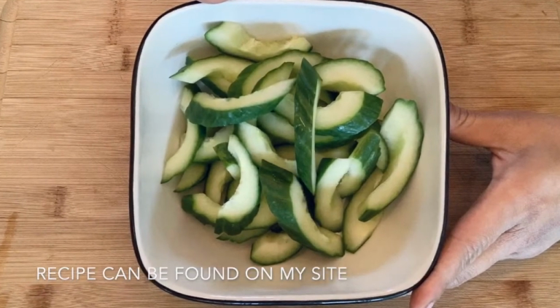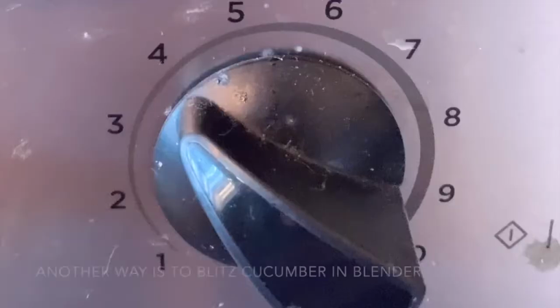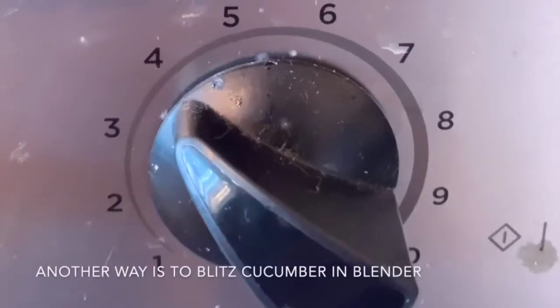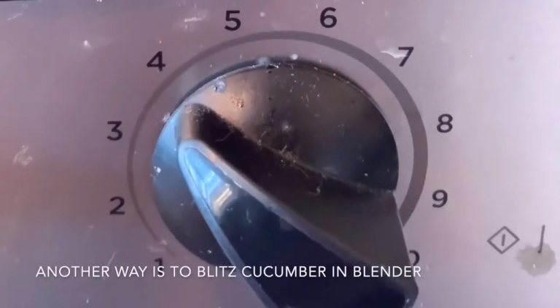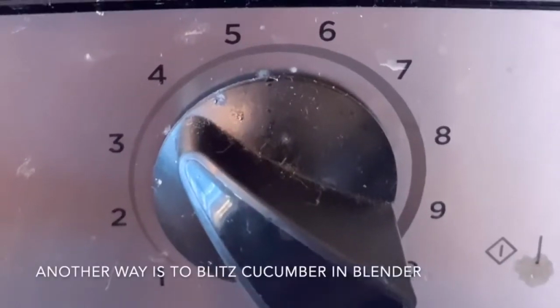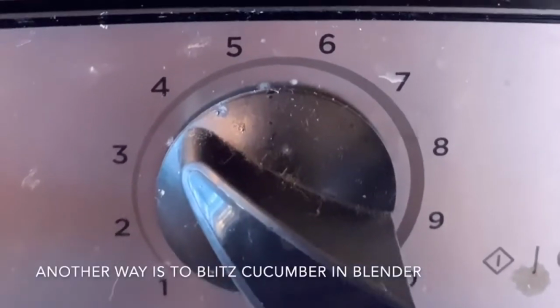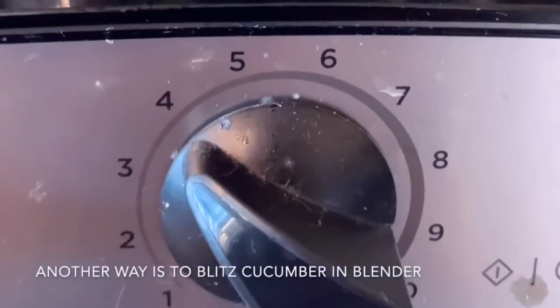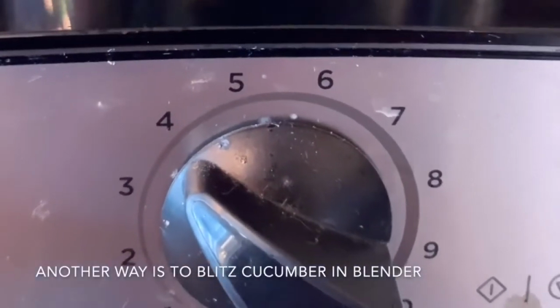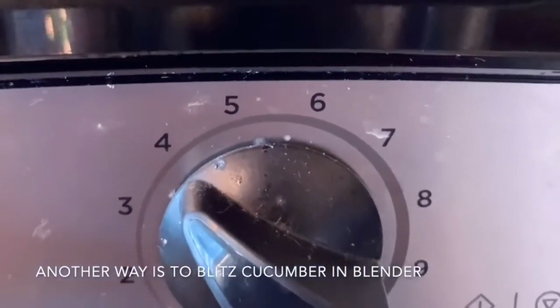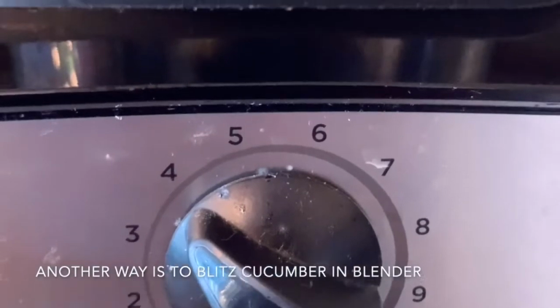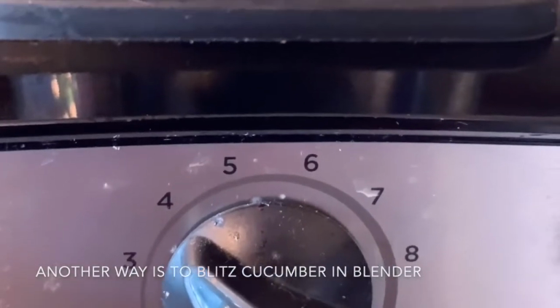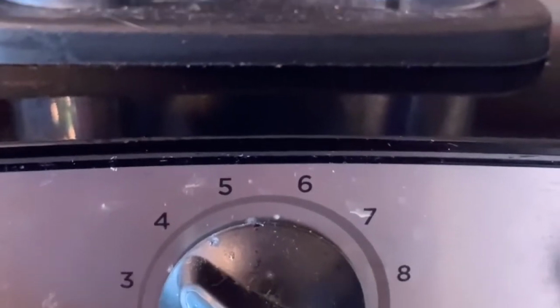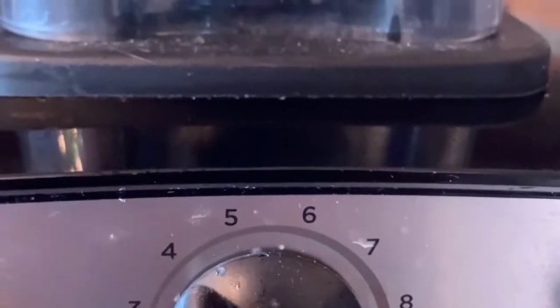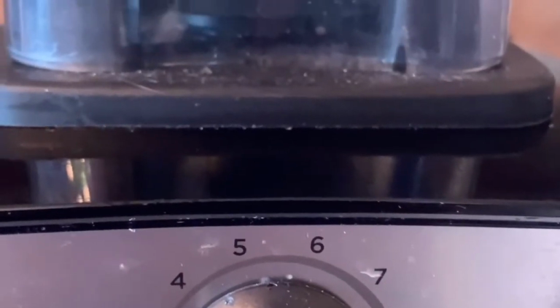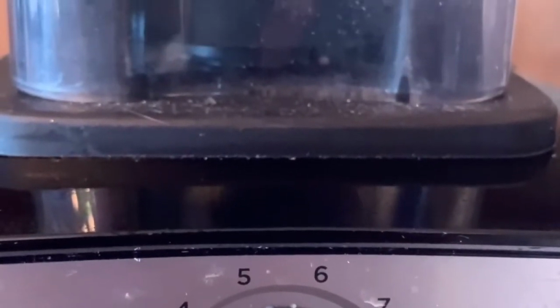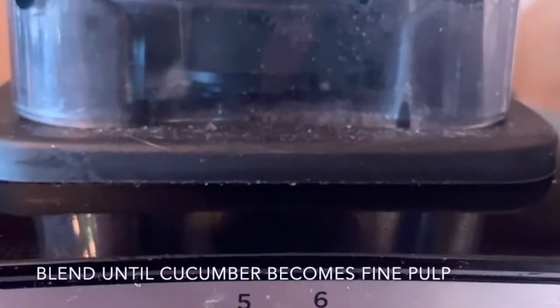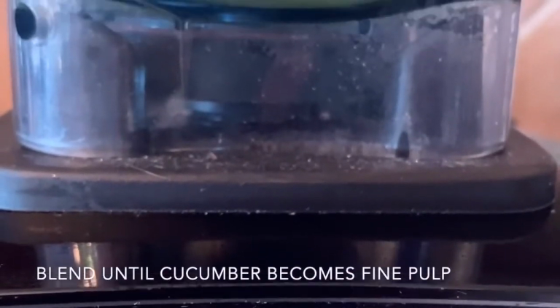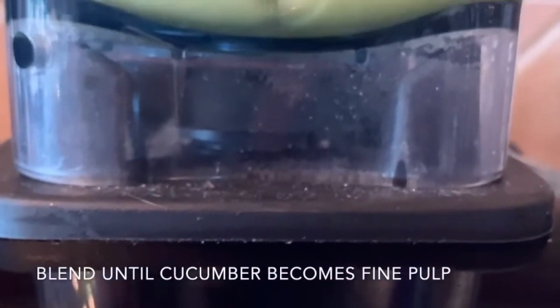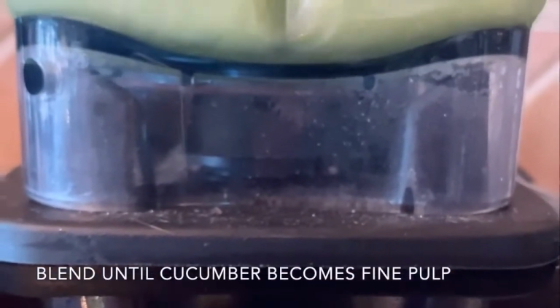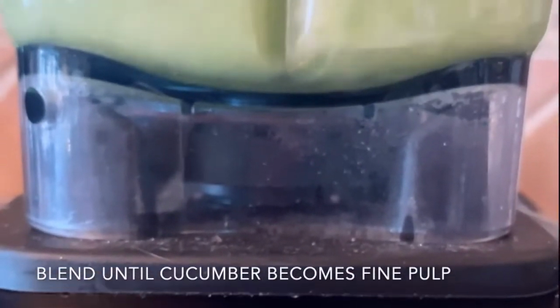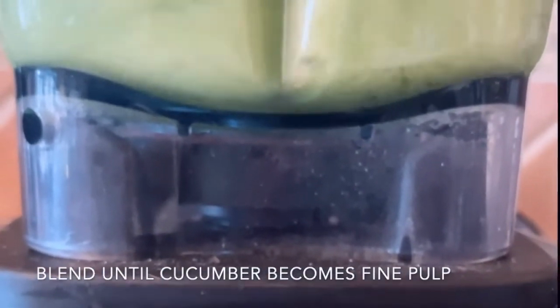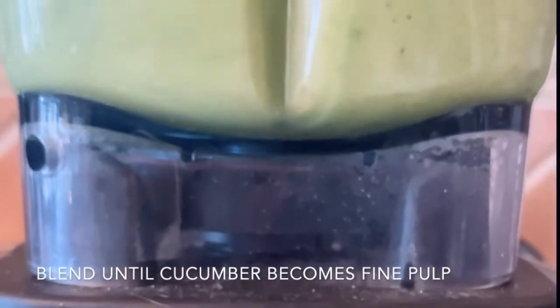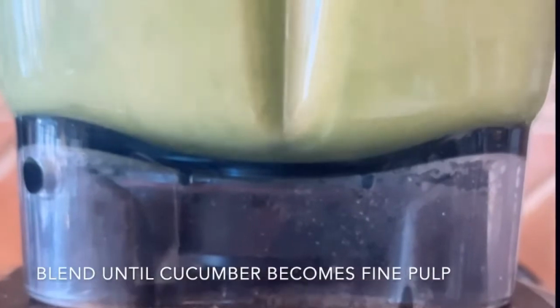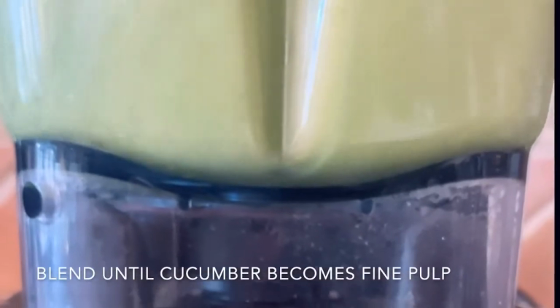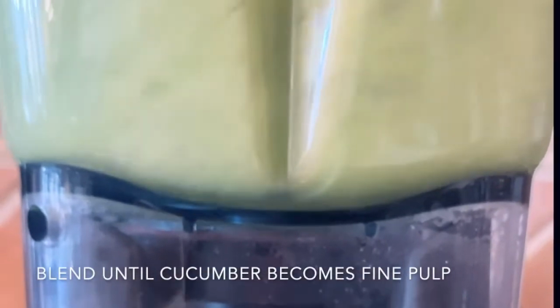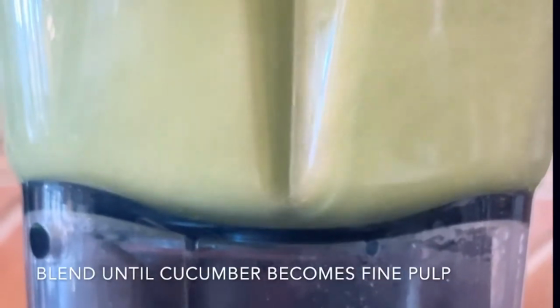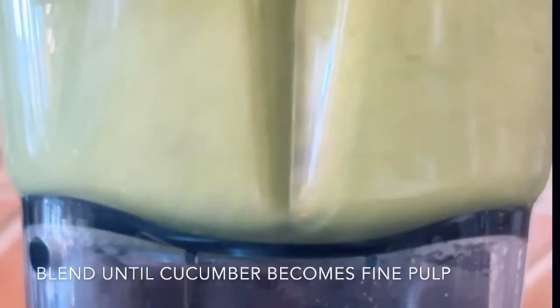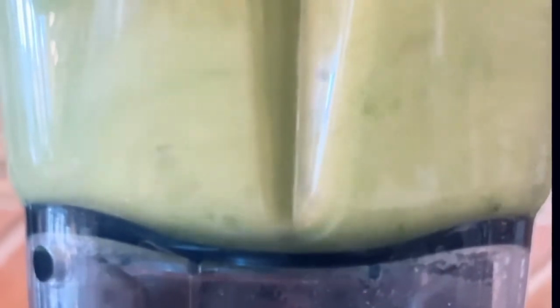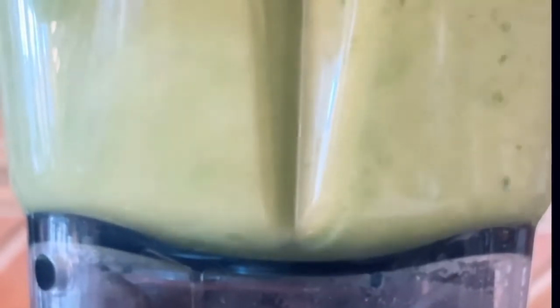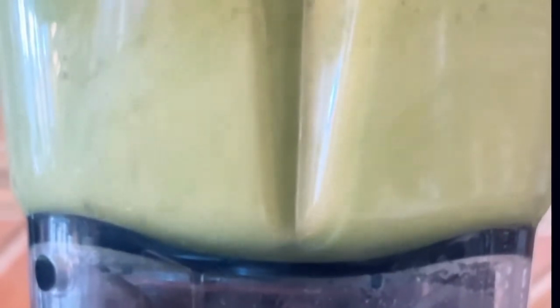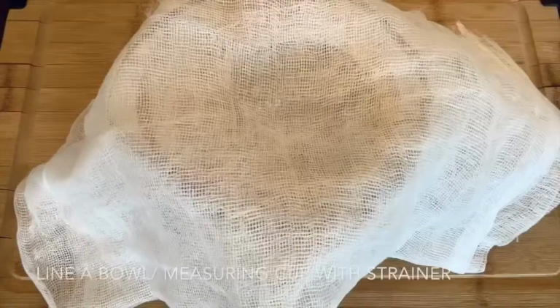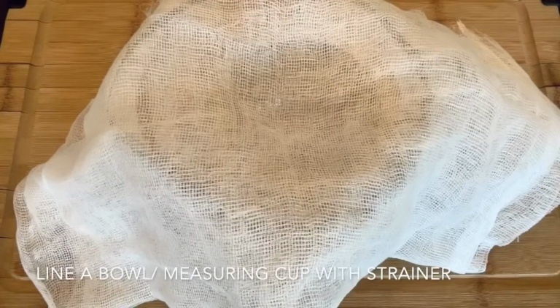If you don't, no worries about it. Put the seeds and the tops of the cucumber into a blender alongside about half a cucumber with 30 milliliters of water and blend until it's smooth but pulpy.